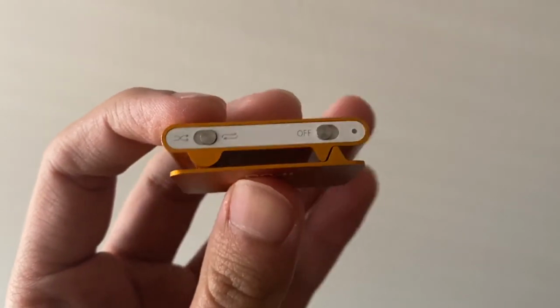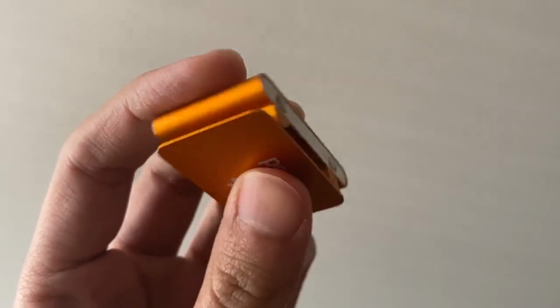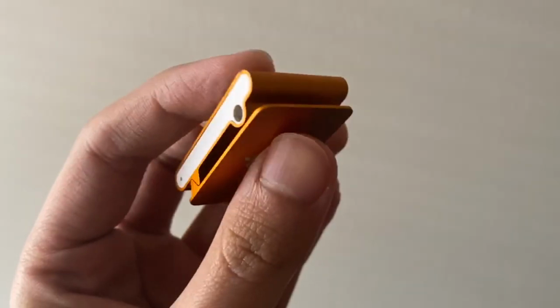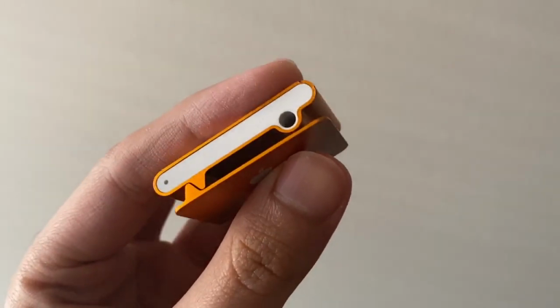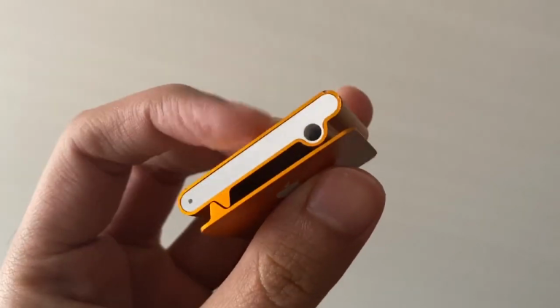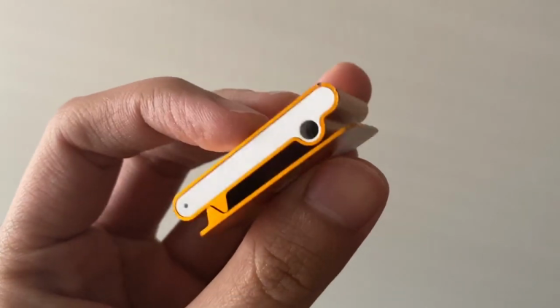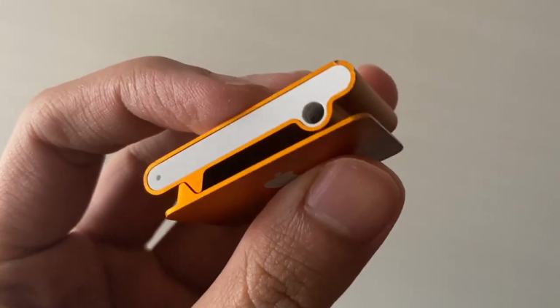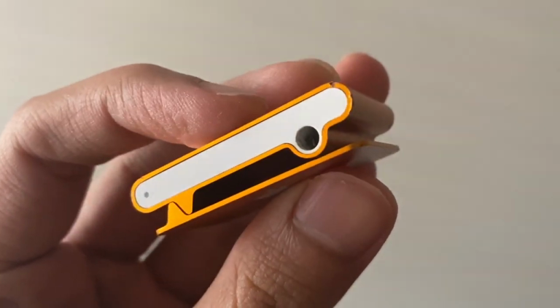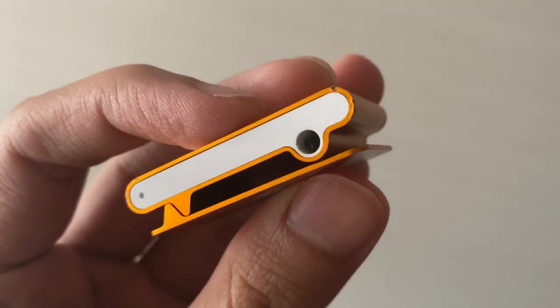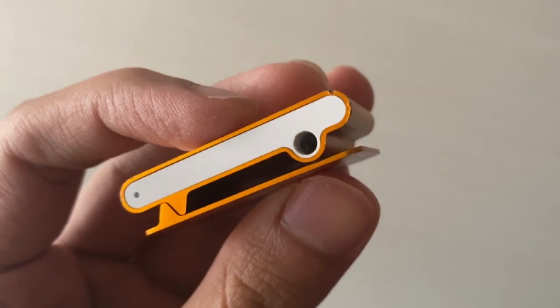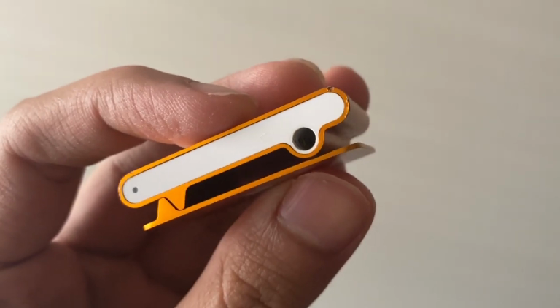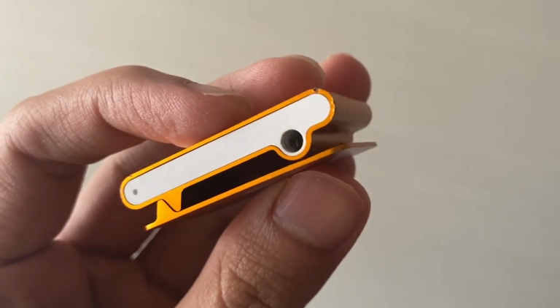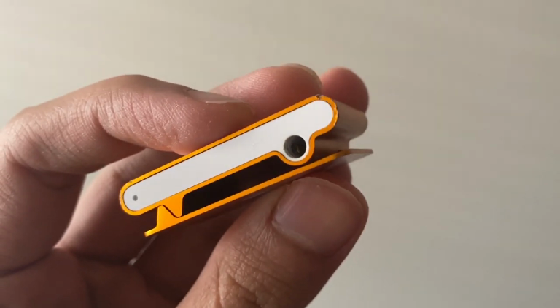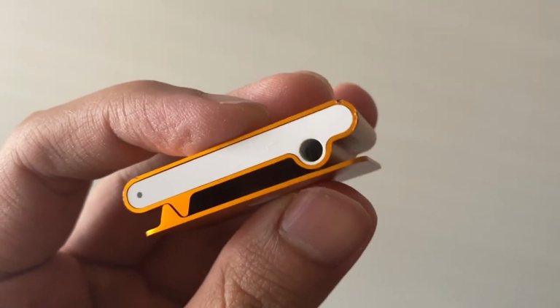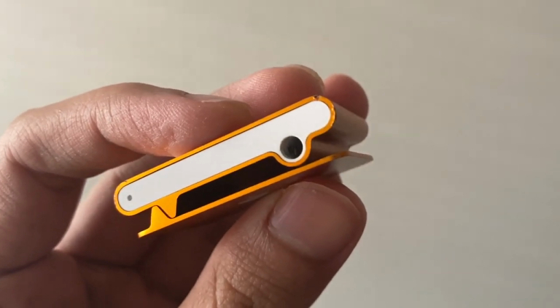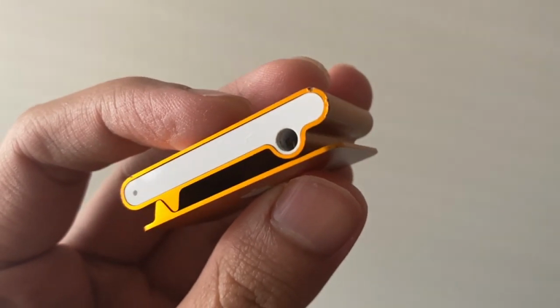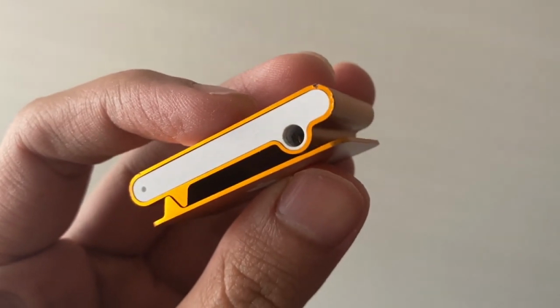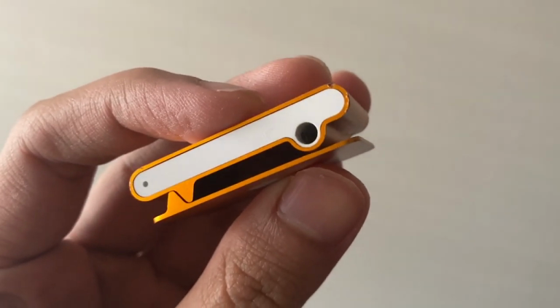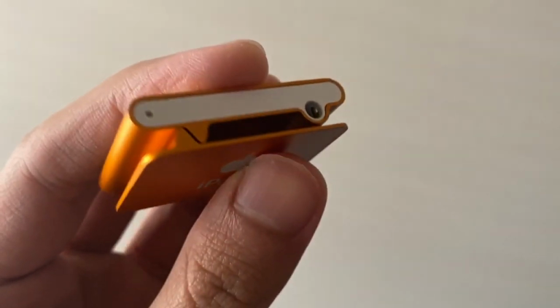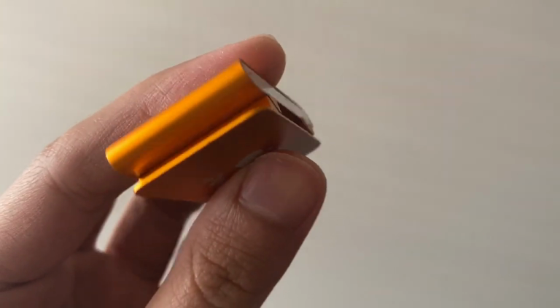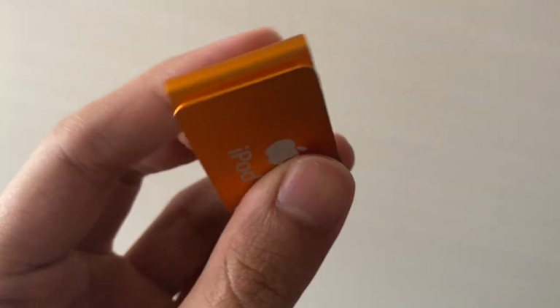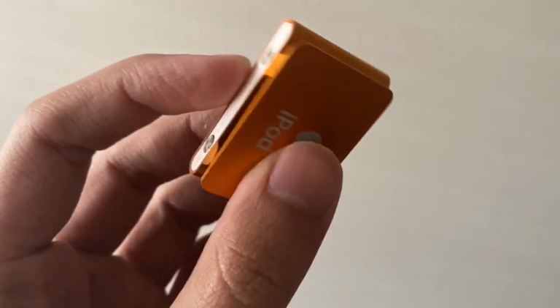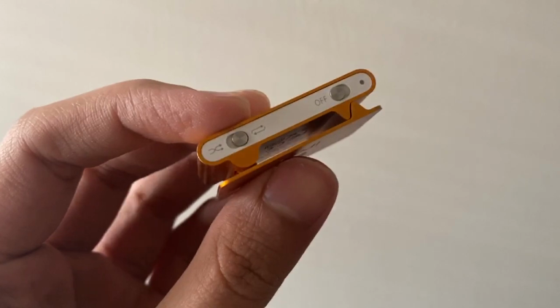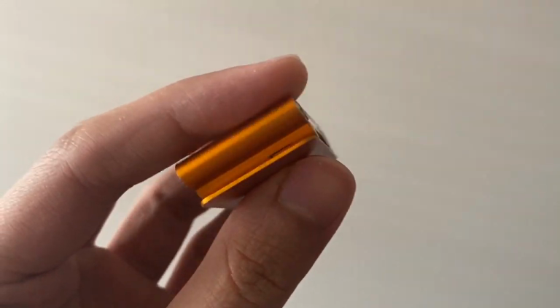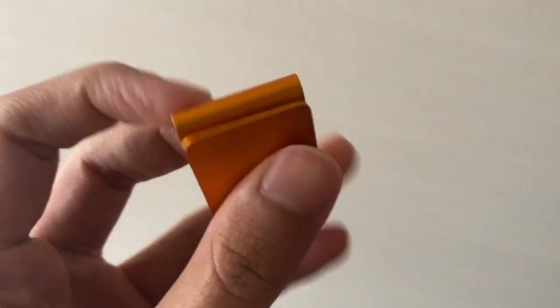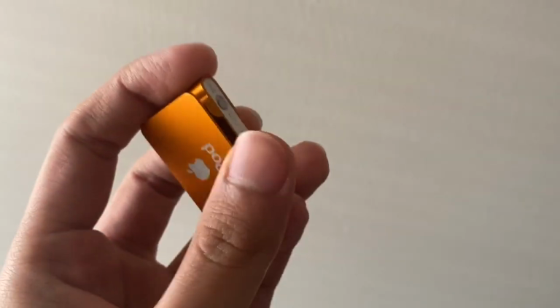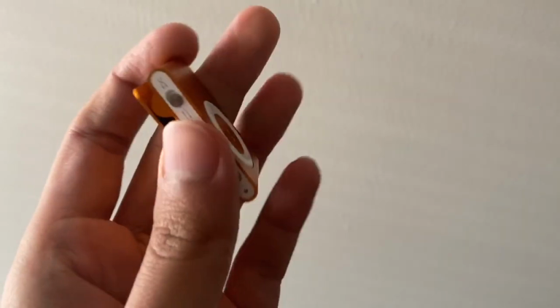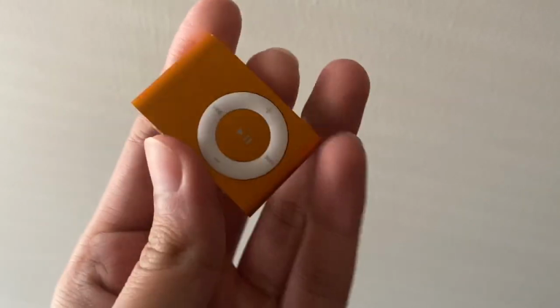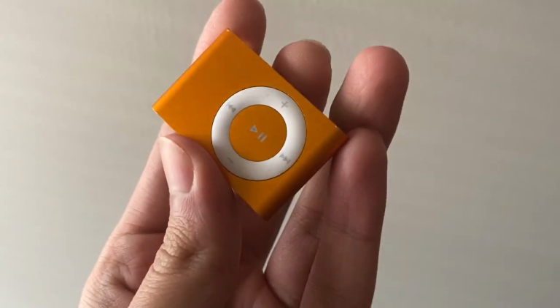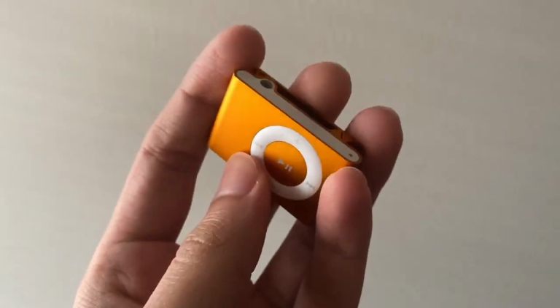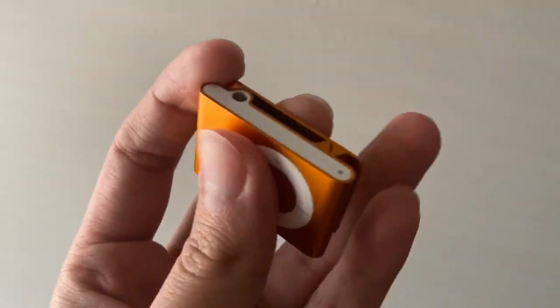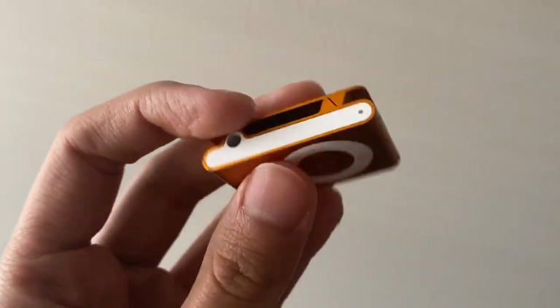The iPod Shuffle was one interesting addition to Apple's iPod lineup which is now sadly no longer relevant at the time of this video. That's it for this video and I hope you enjoyed it.